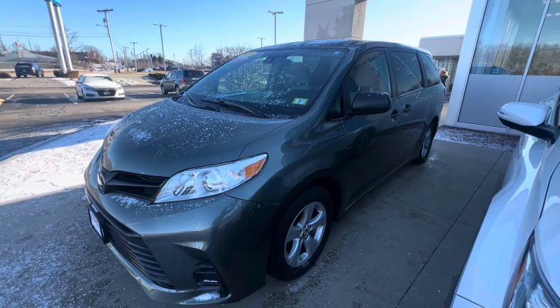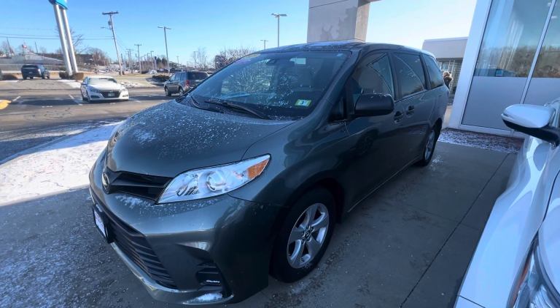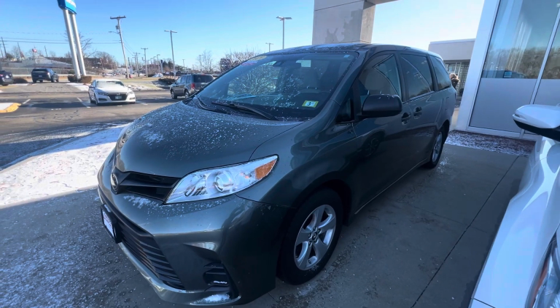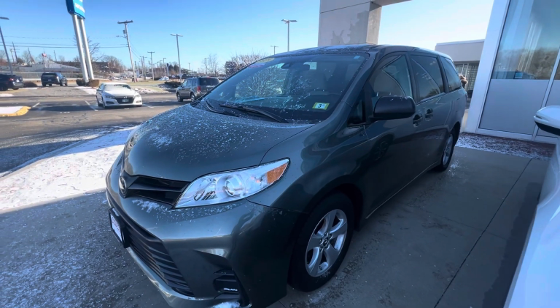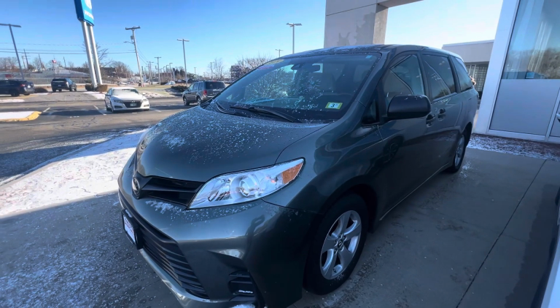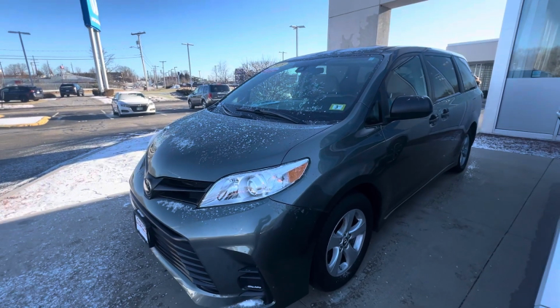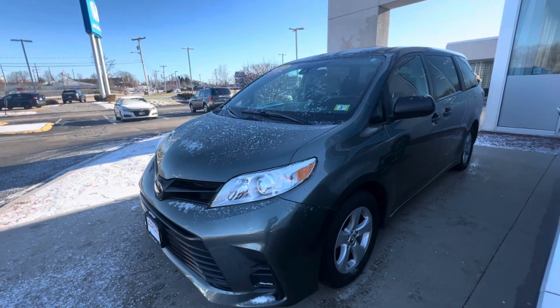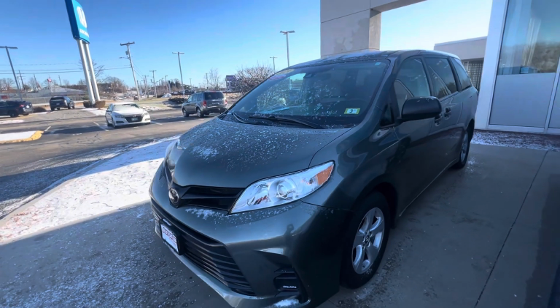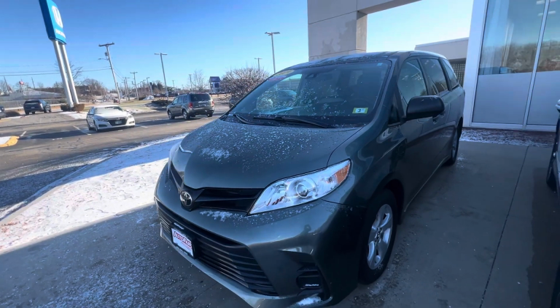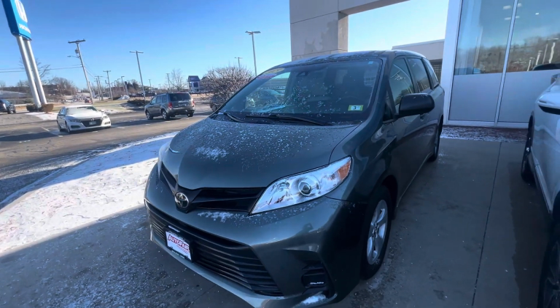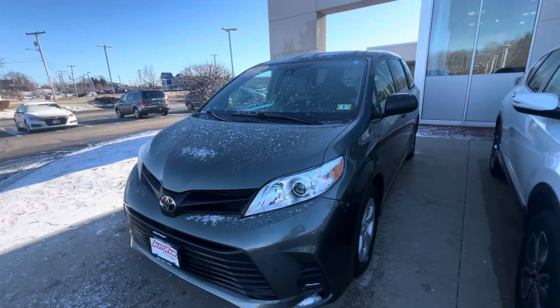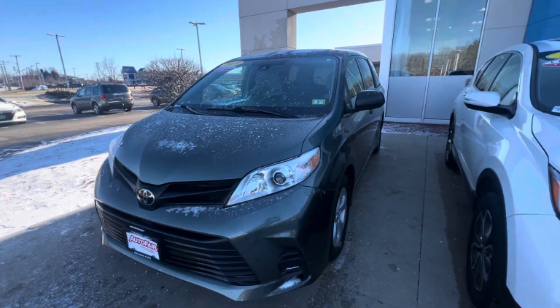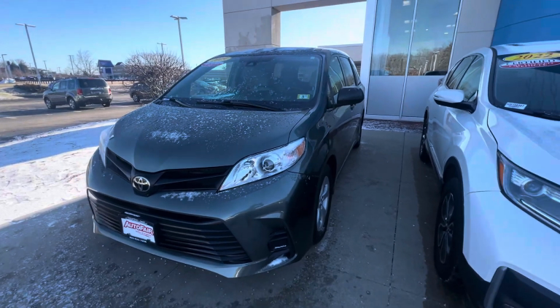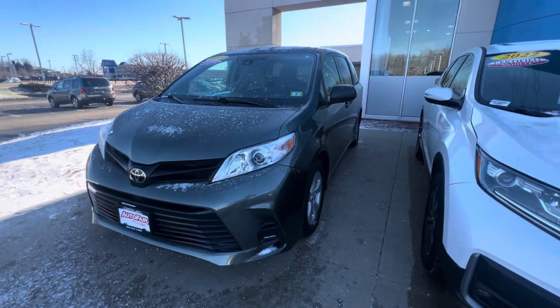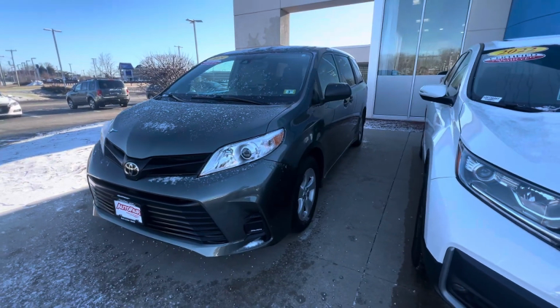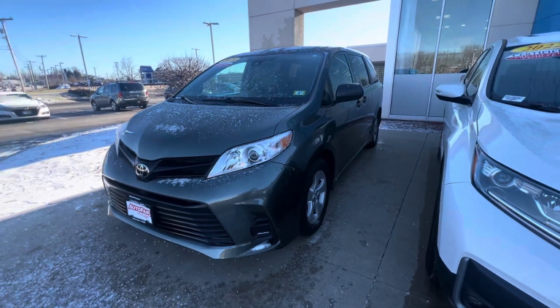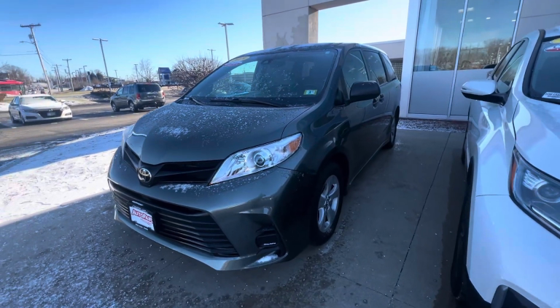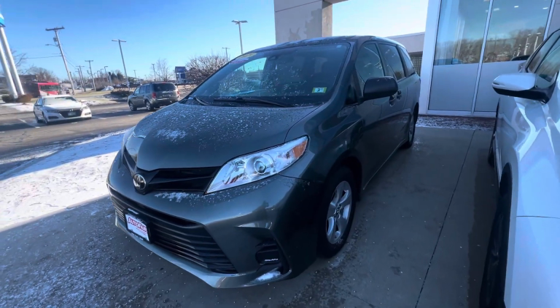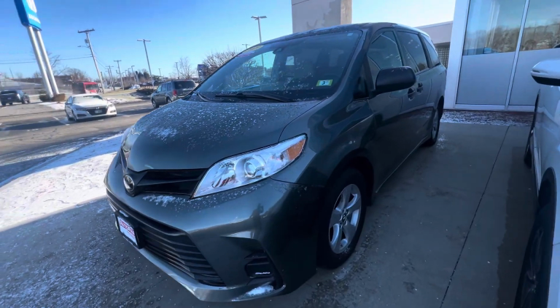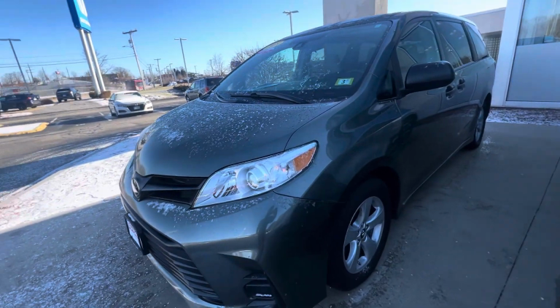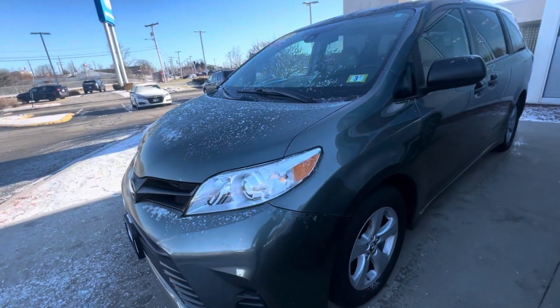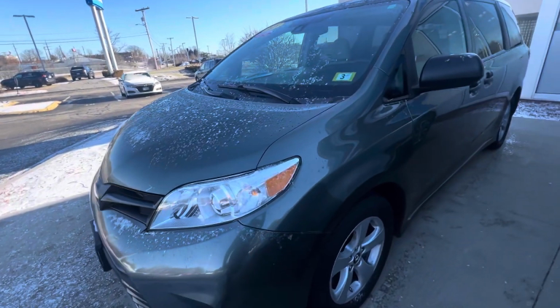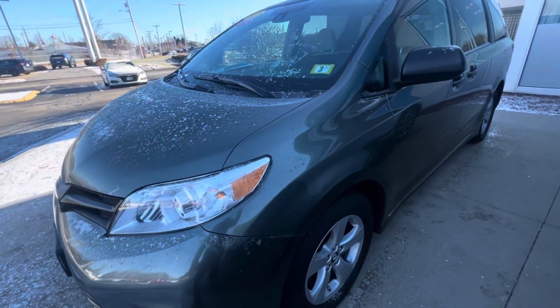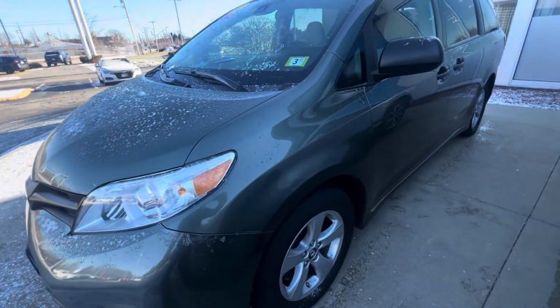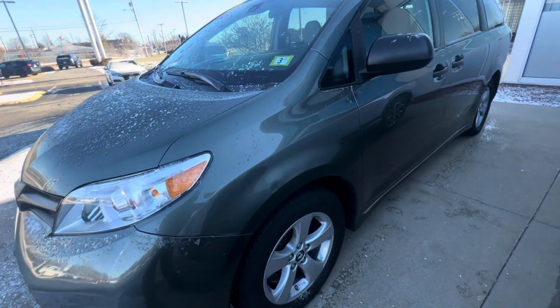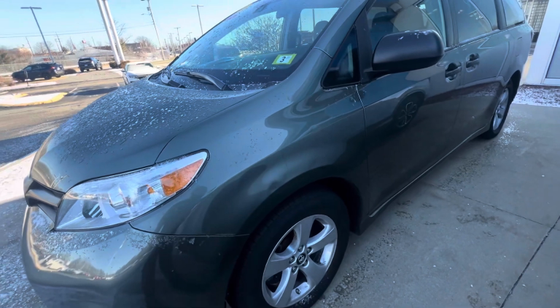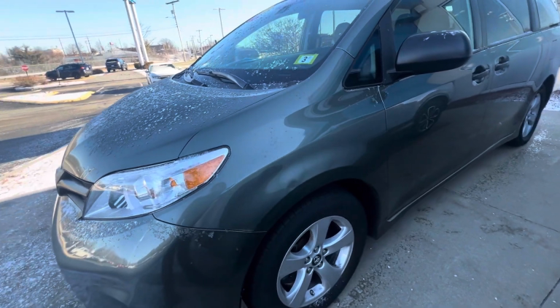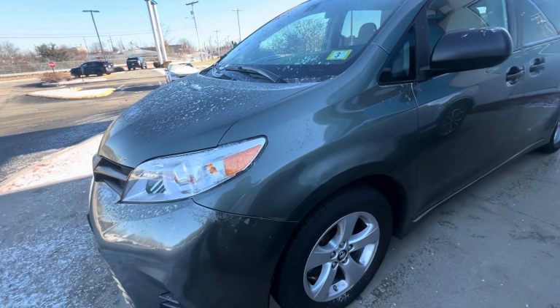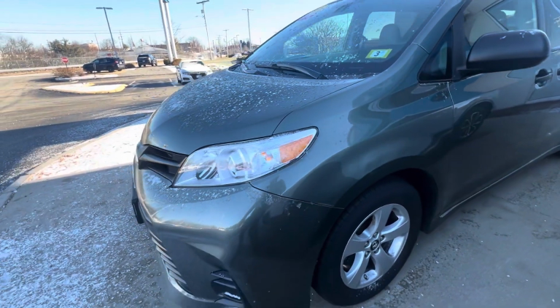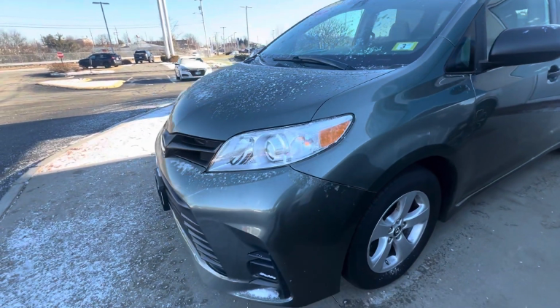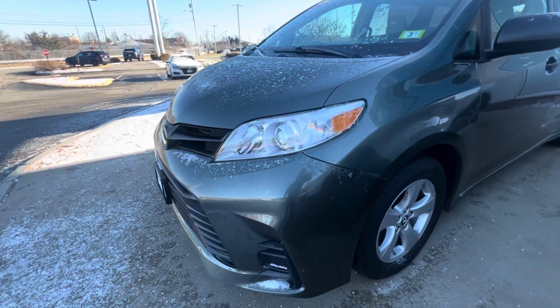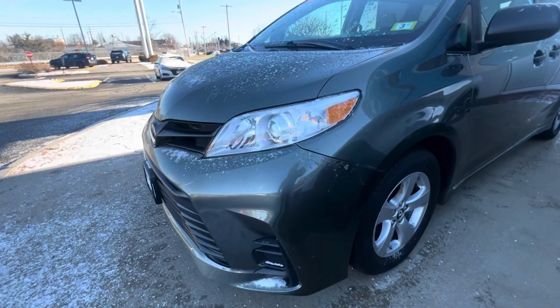Good morning, this is over at Auto for Honda, coming to you with a quick walk around video on this 2019 Toyota Sienna. As you can see here, it is finished with this kind of cool military green color.